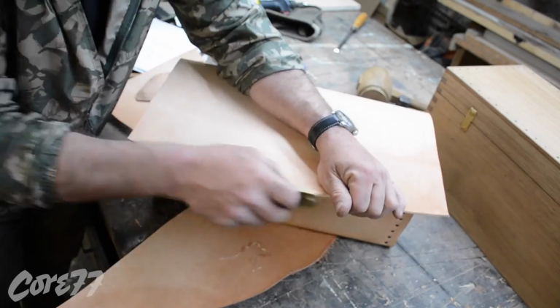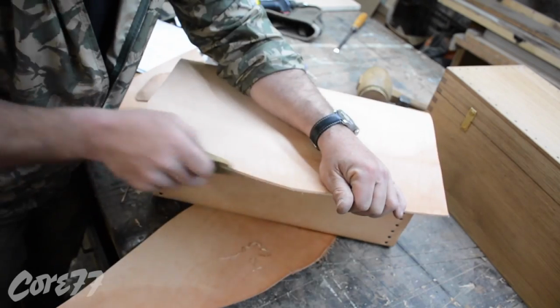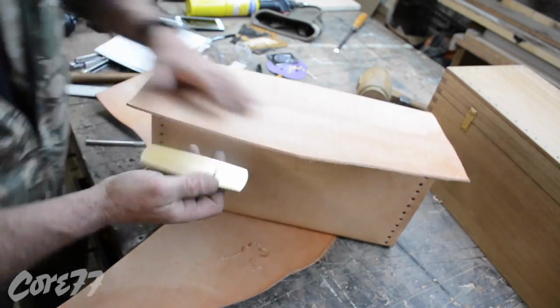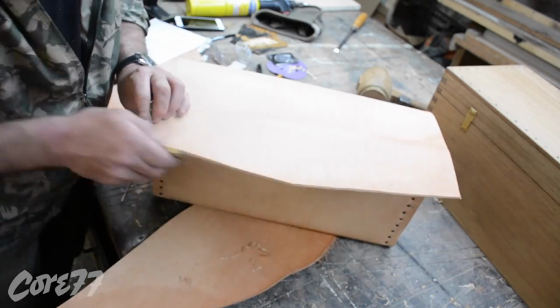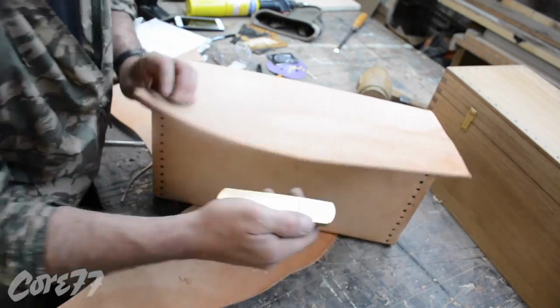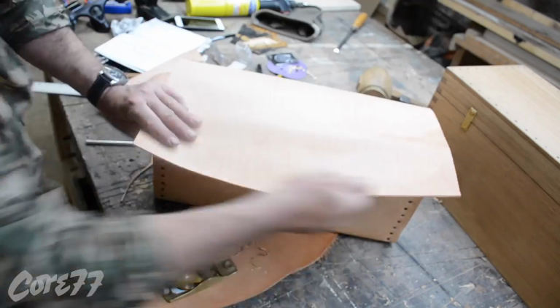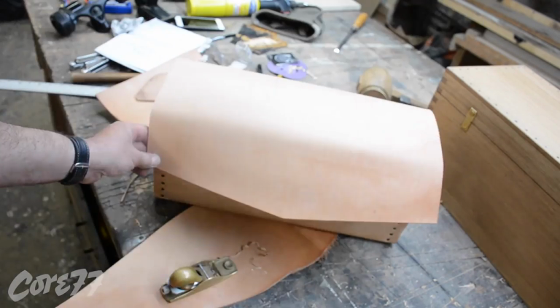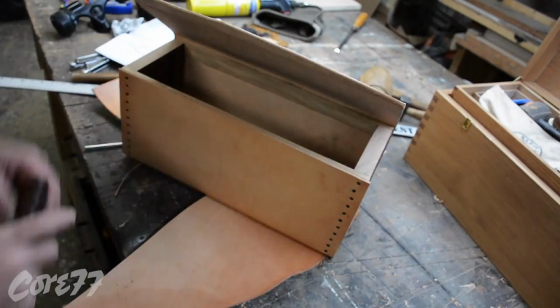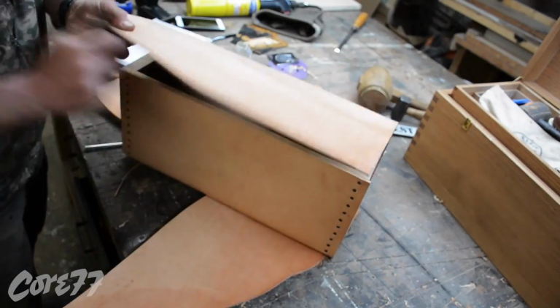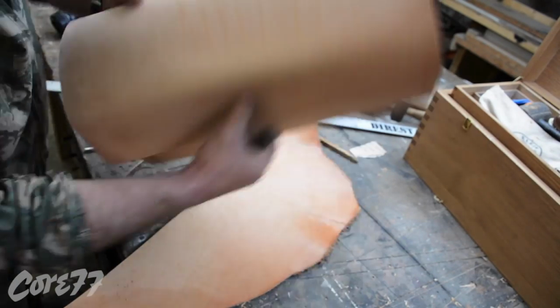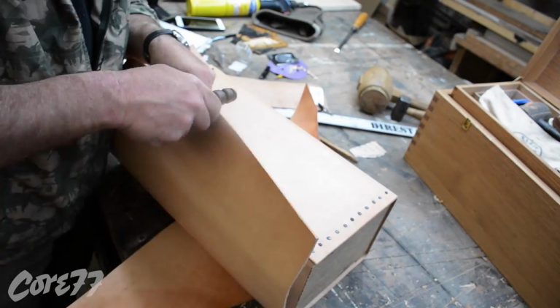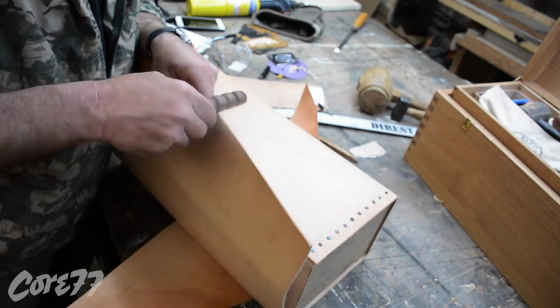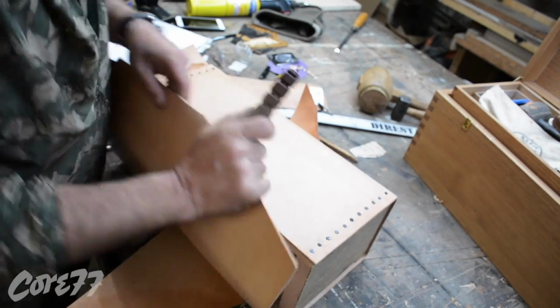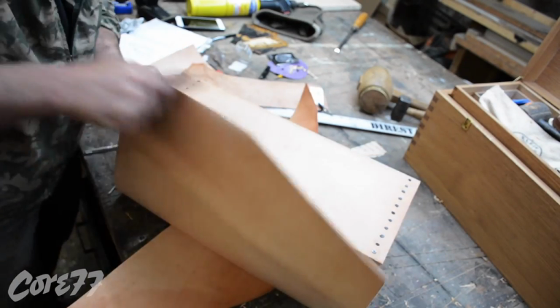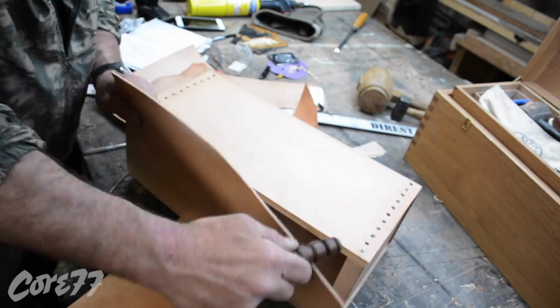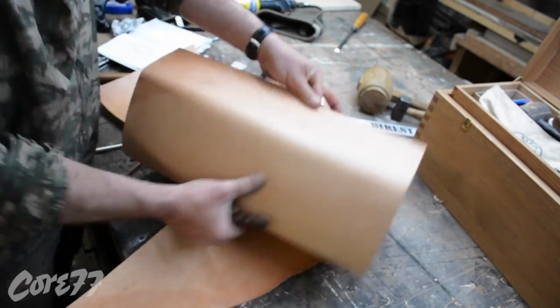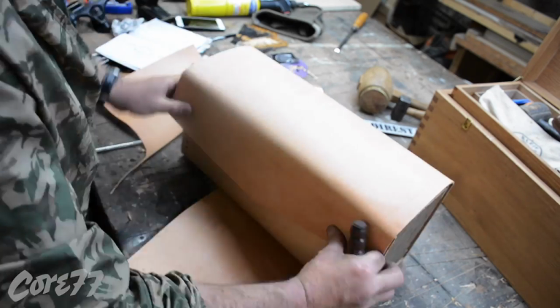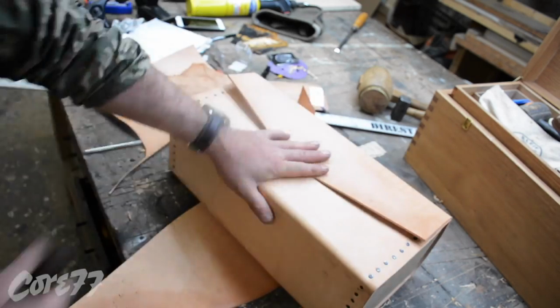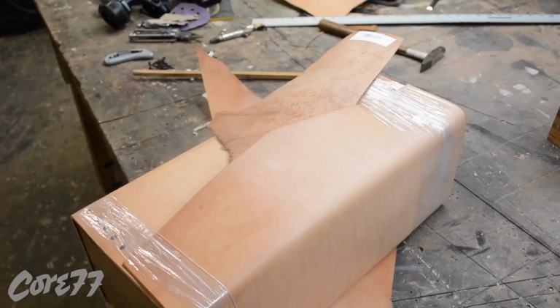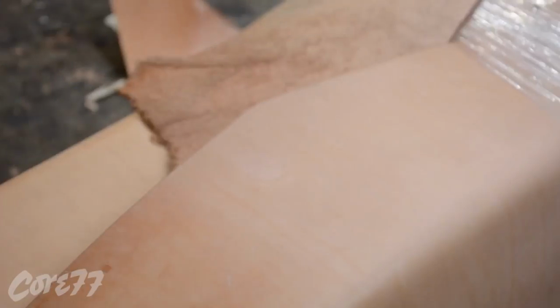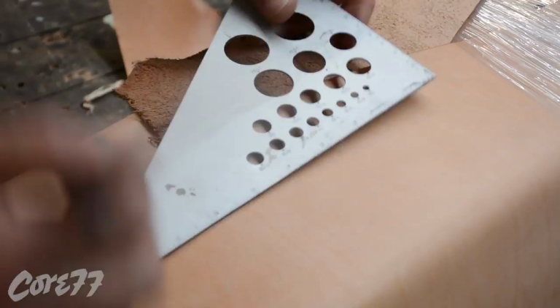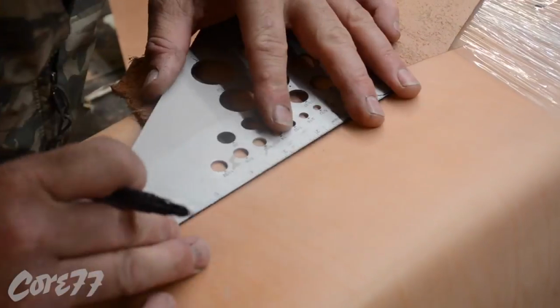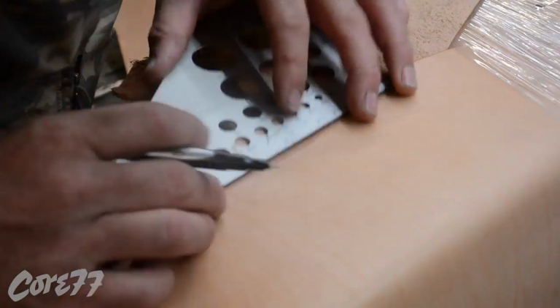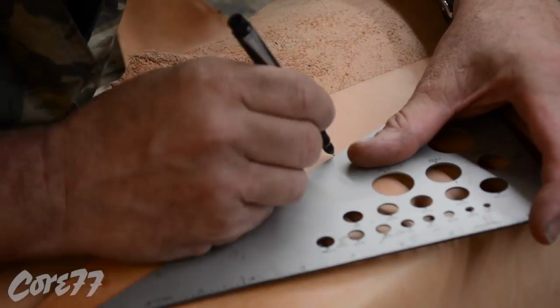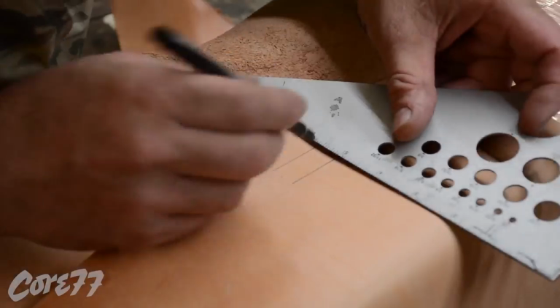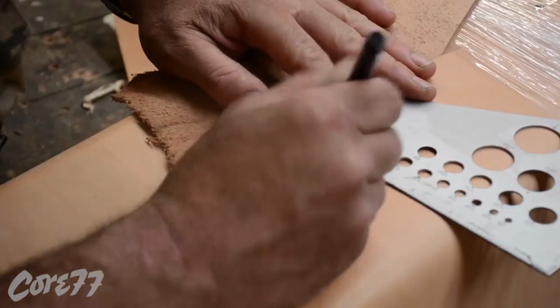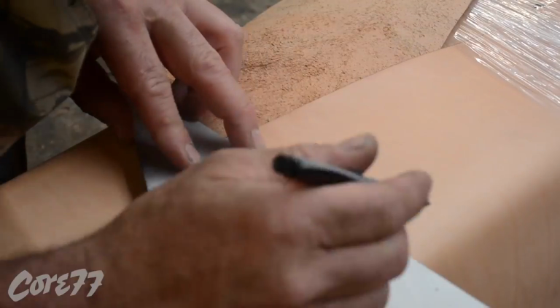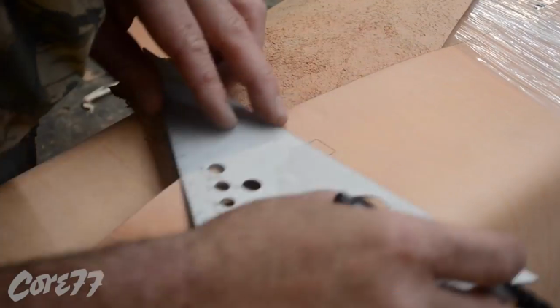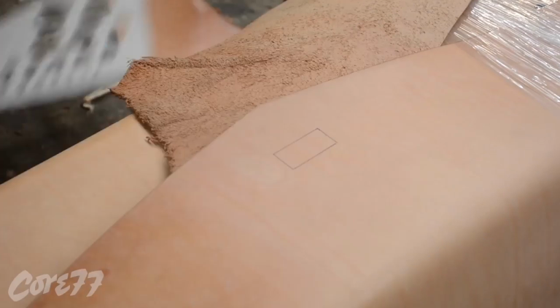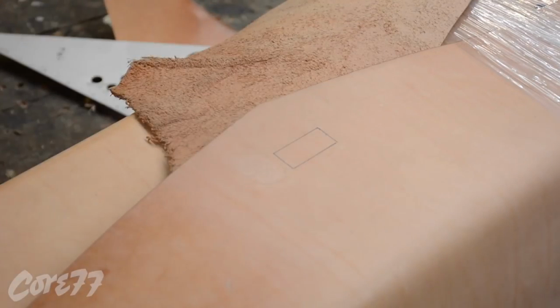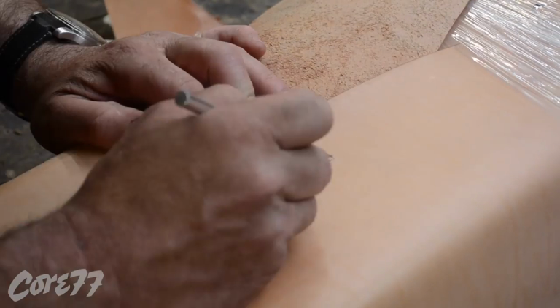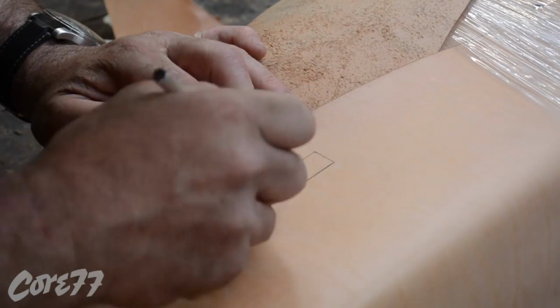I'm using my little Lee Nielsen hand plane to clean up the leather. And I have a piece of cocobola there — I'm rubbing the edge, just trying to clean it up a little bit. I could have spent a lot more time burnishing the edge, but I kind of like the natural cut.